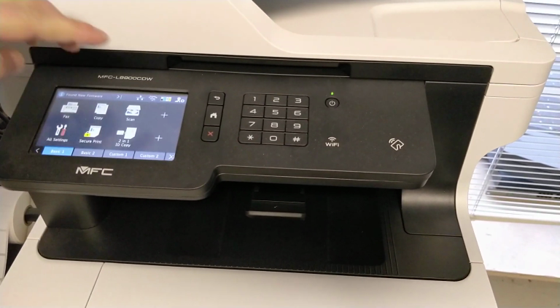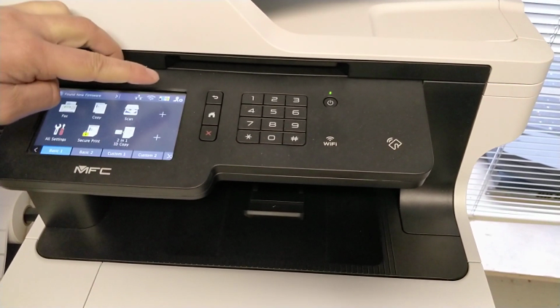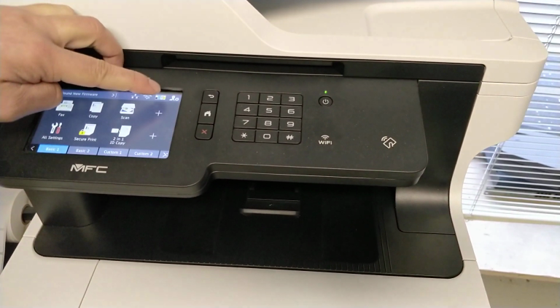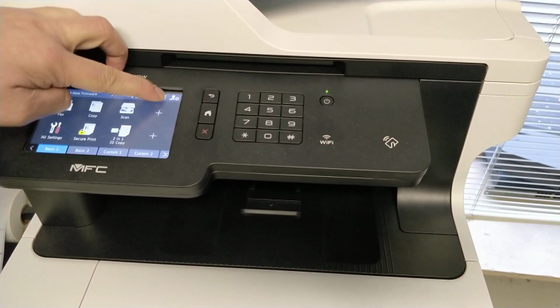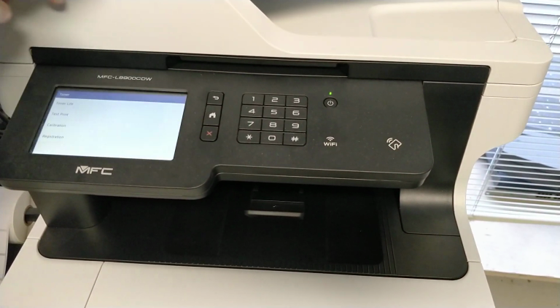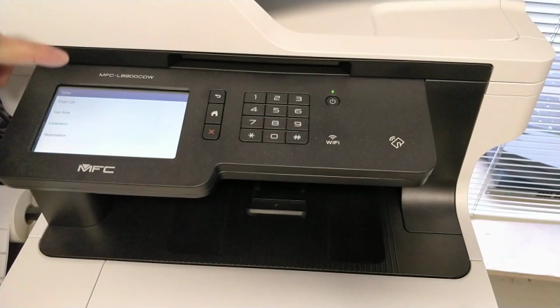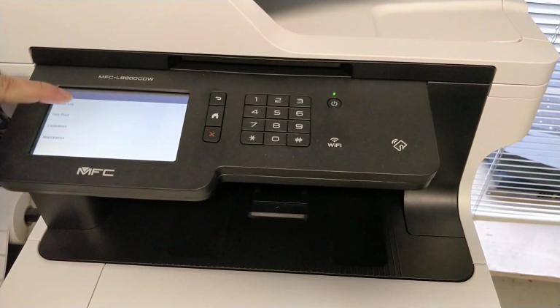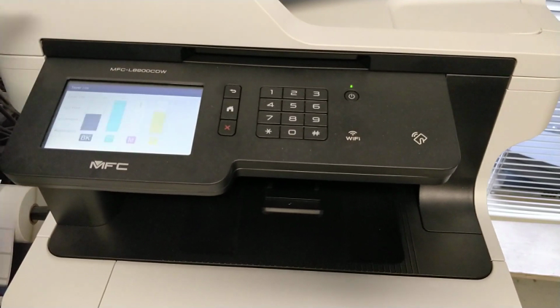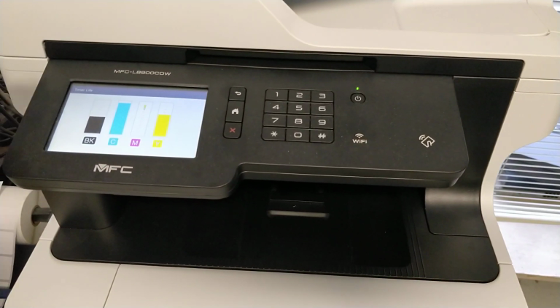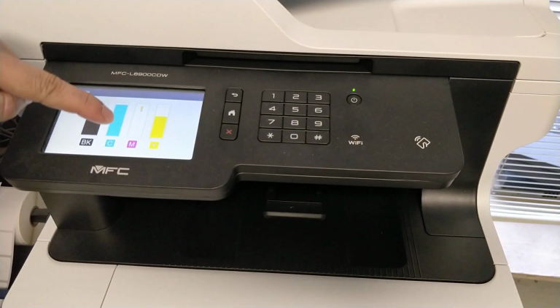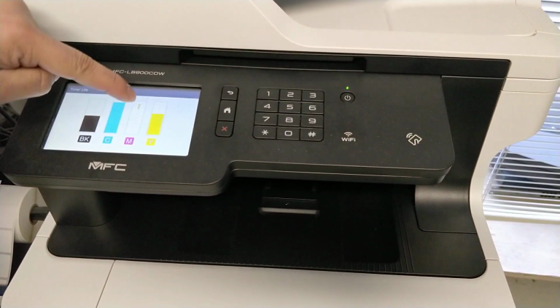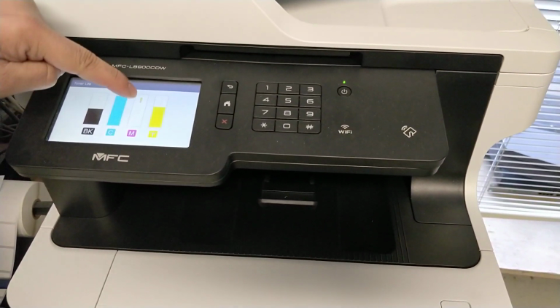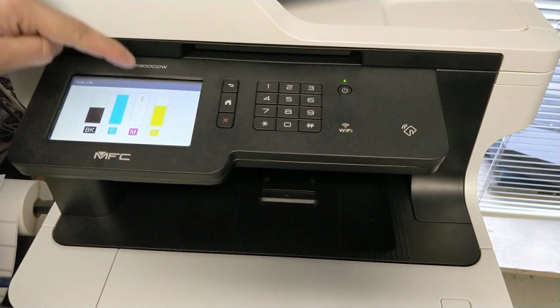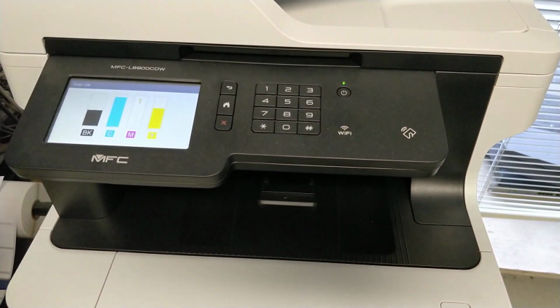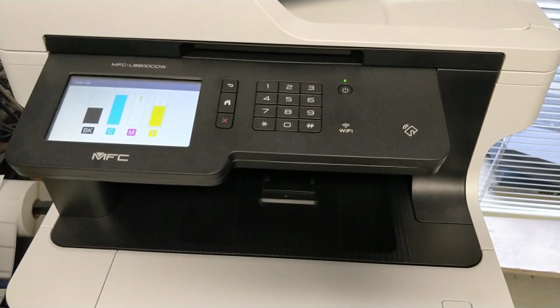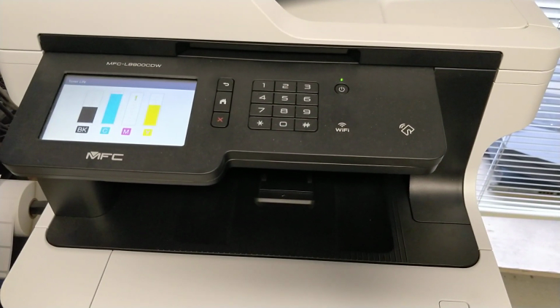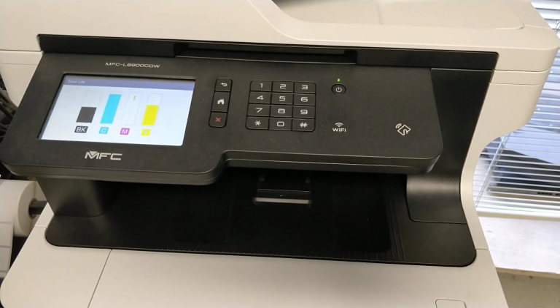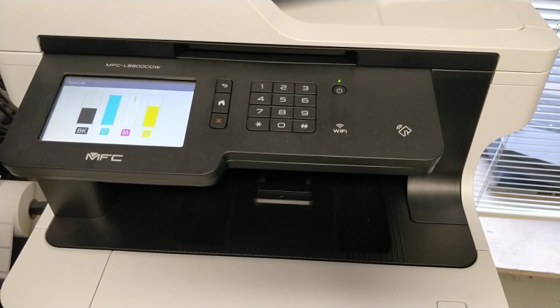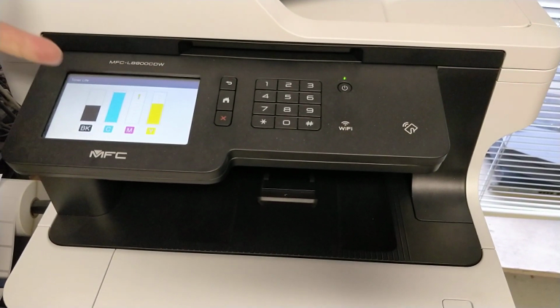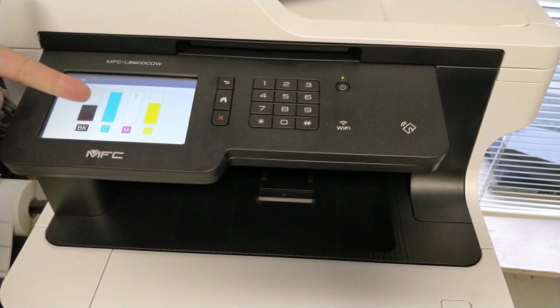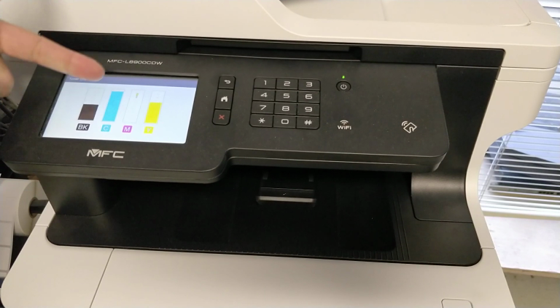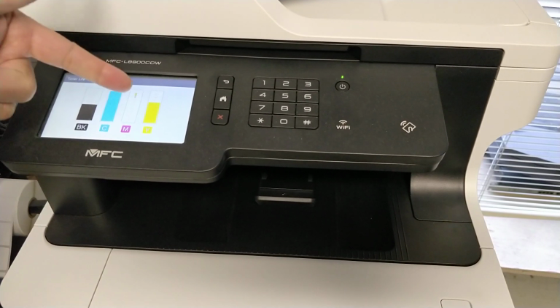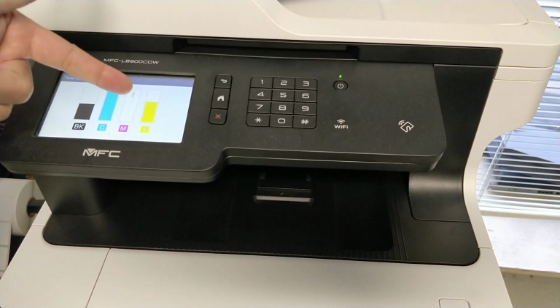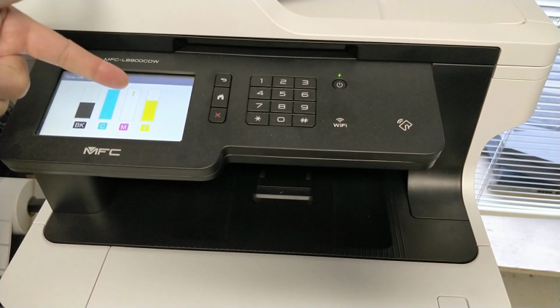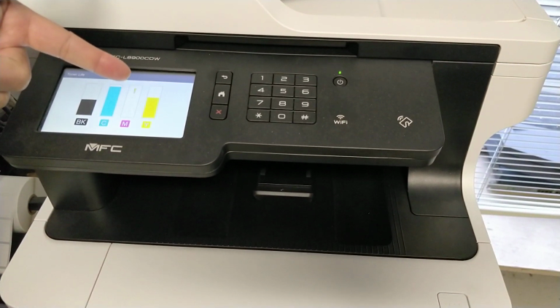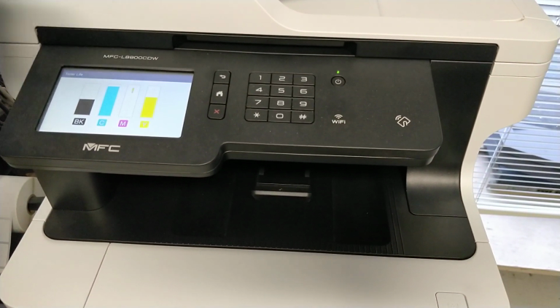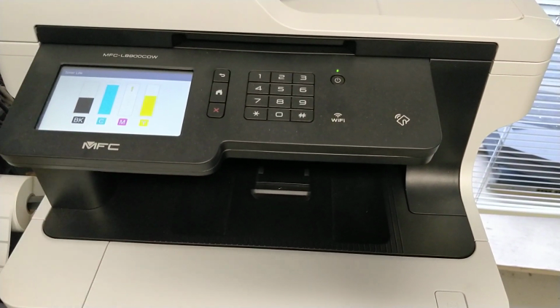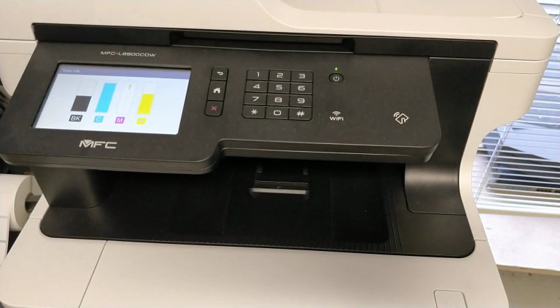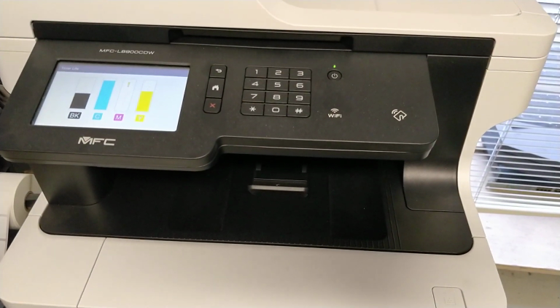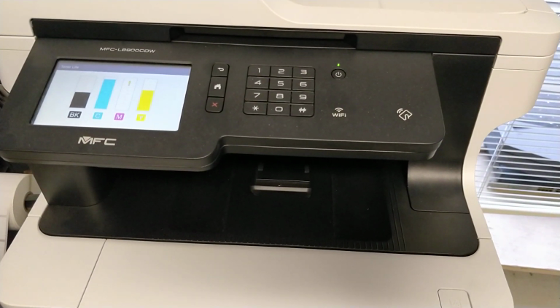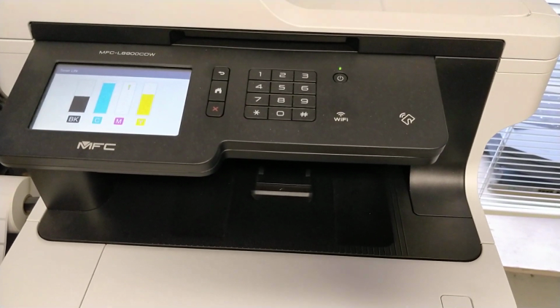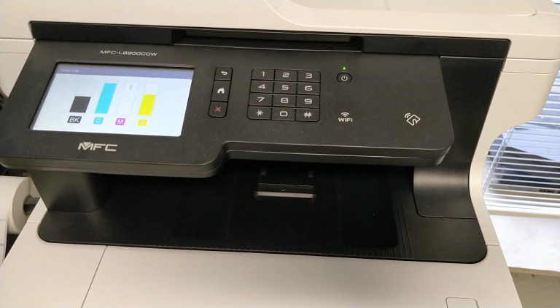As you see, my toner line — the magenta is completely empty. The black I still have some, but the magenta is completely empty, and the printer is asking me to replace the toner cartridges.